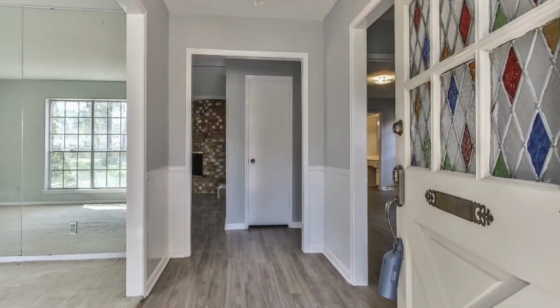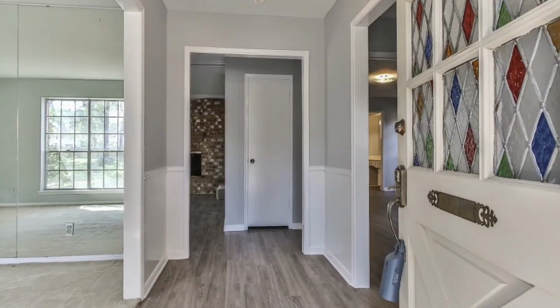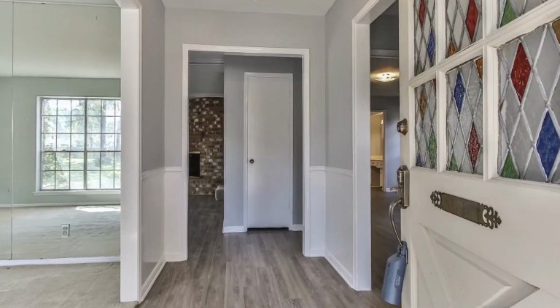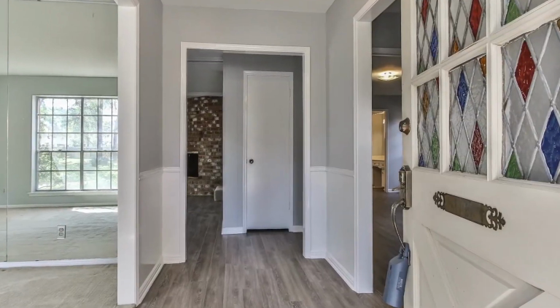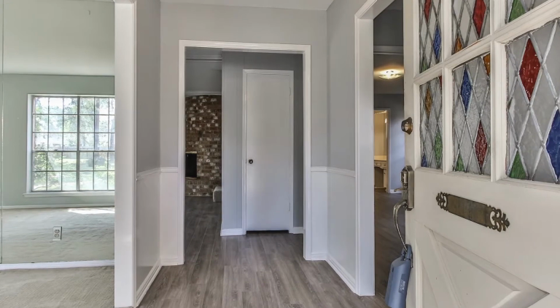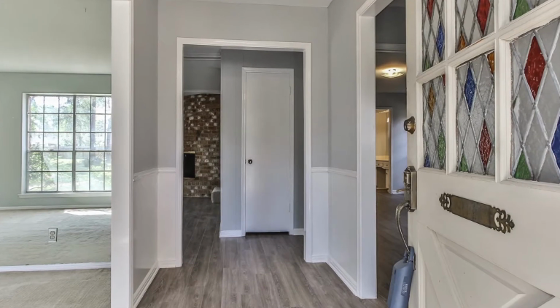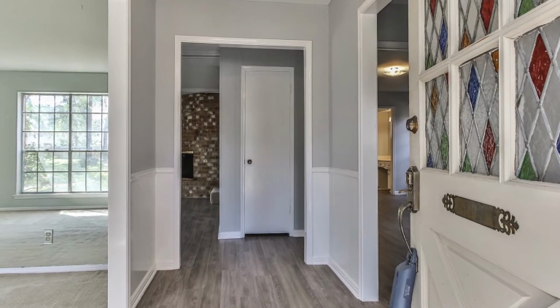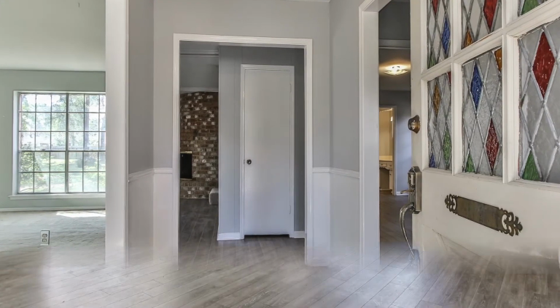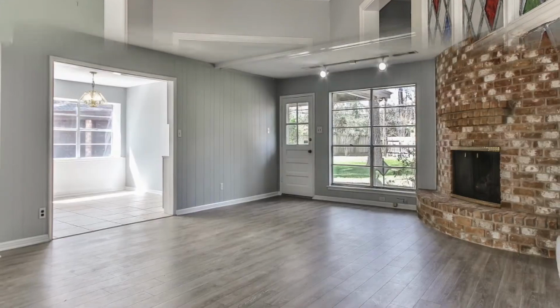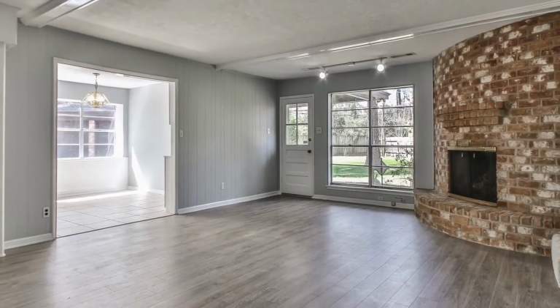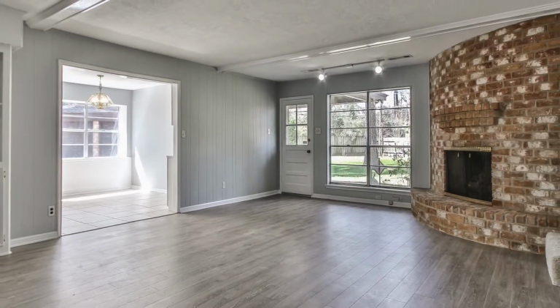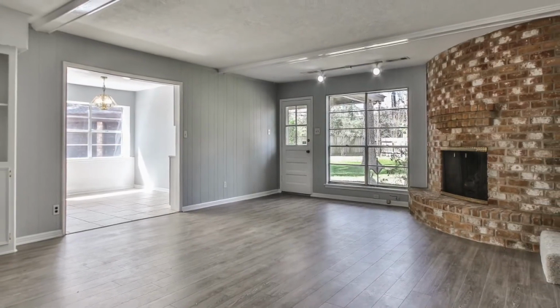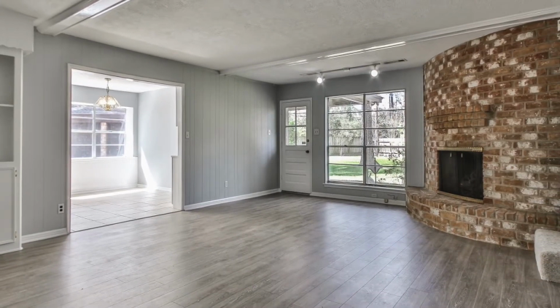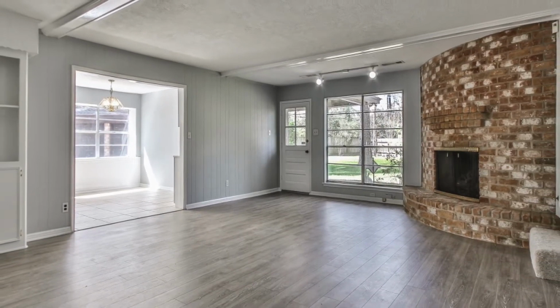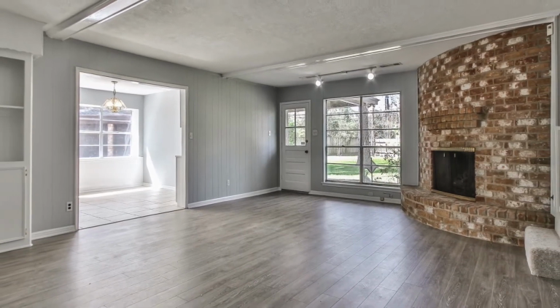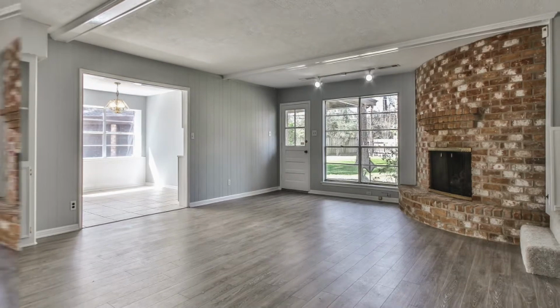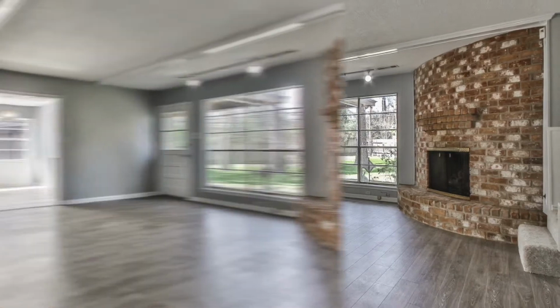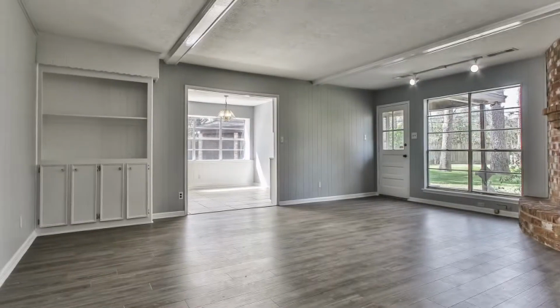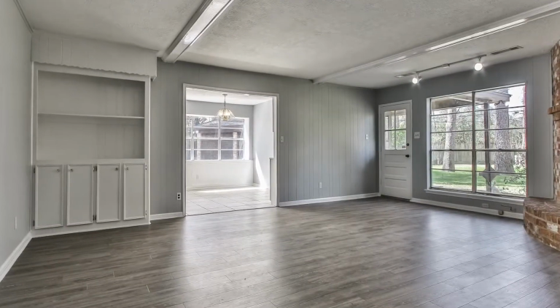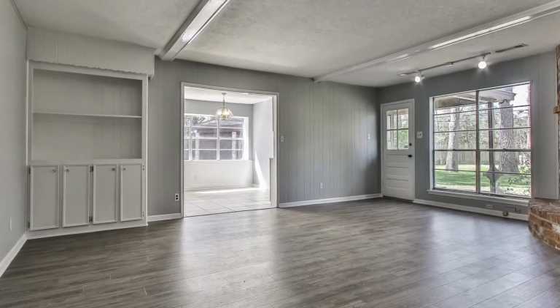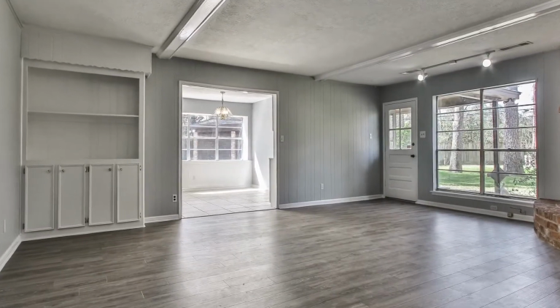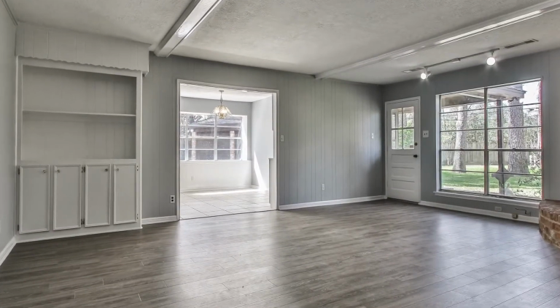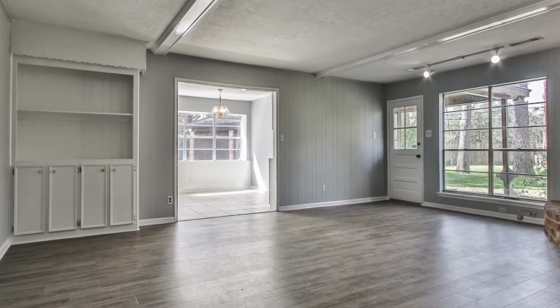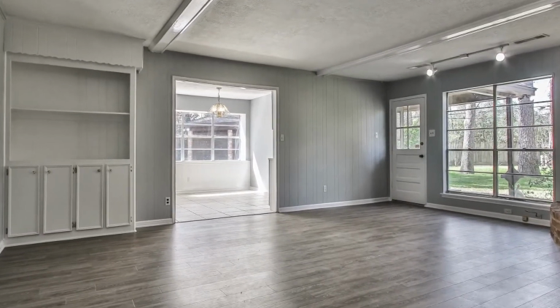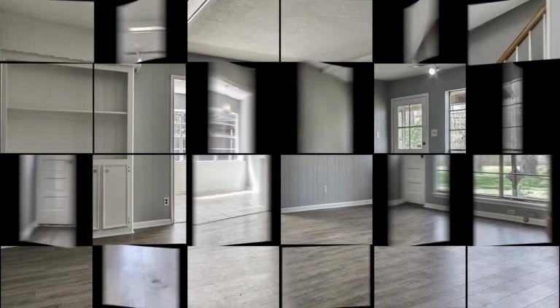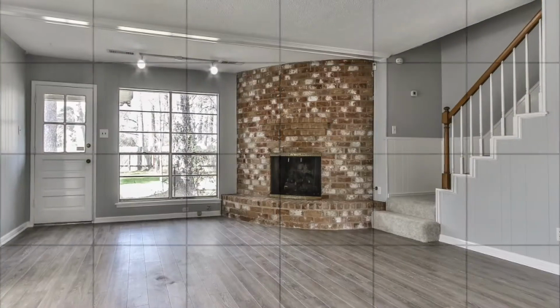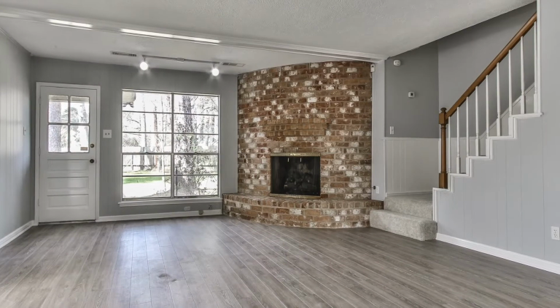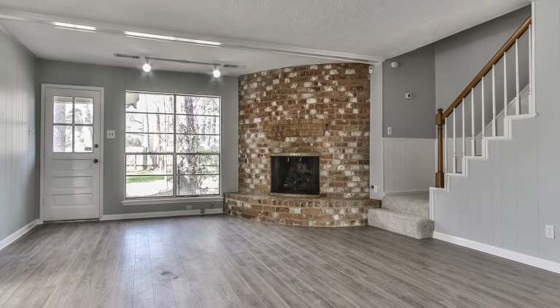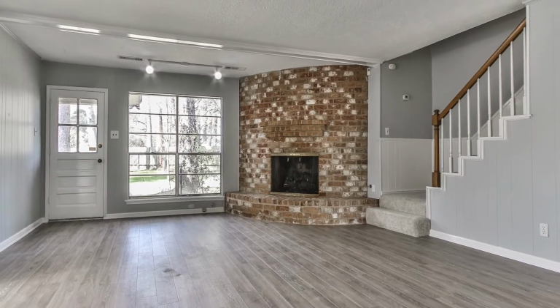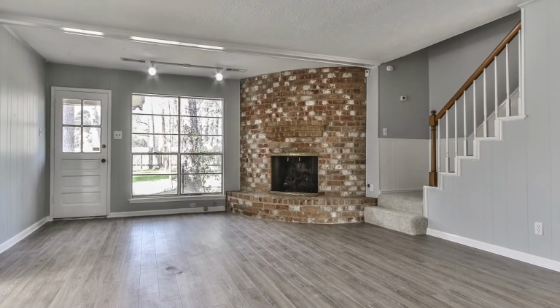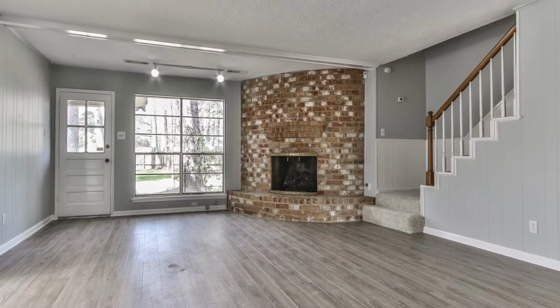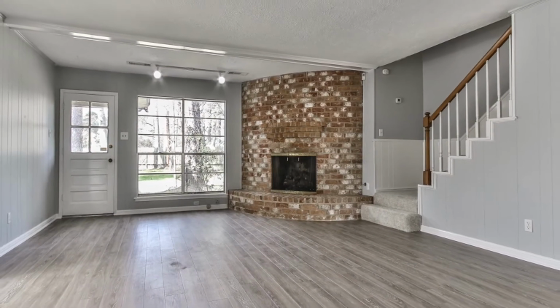Upon entering the home, you'll notice the beautiful updated hardwood laminate floors, the freshly painted interior featuring a neutral color palette, as well as abundant space in the living room, and a wonderful fireplace.